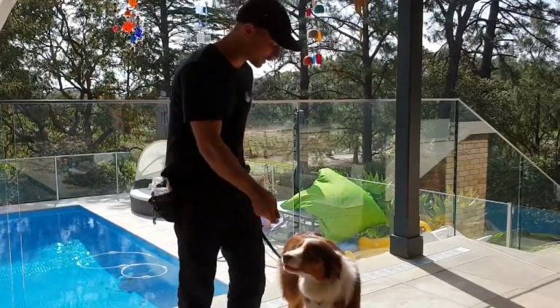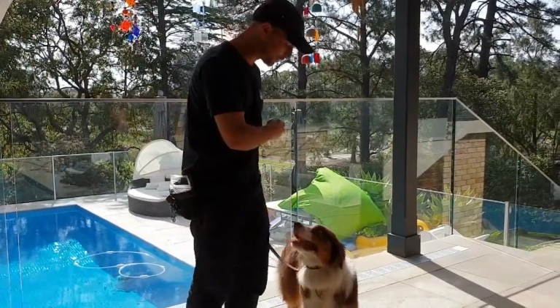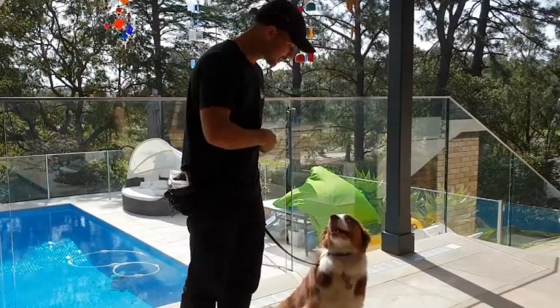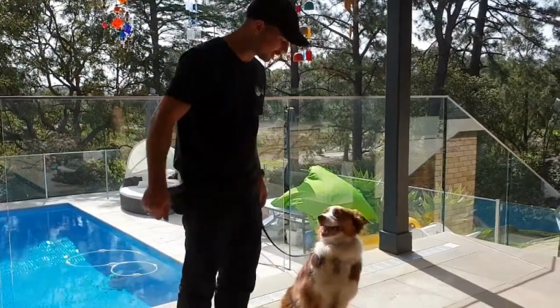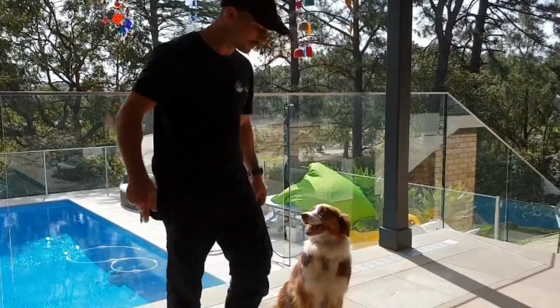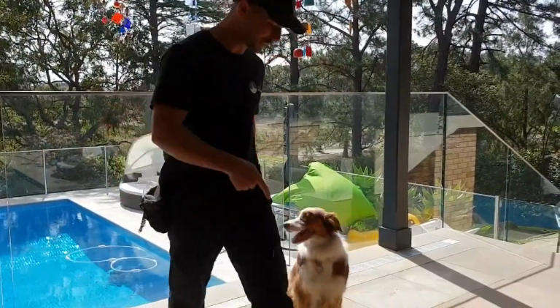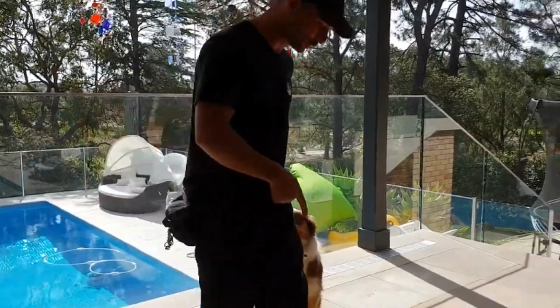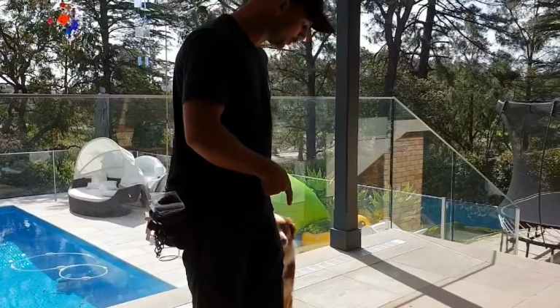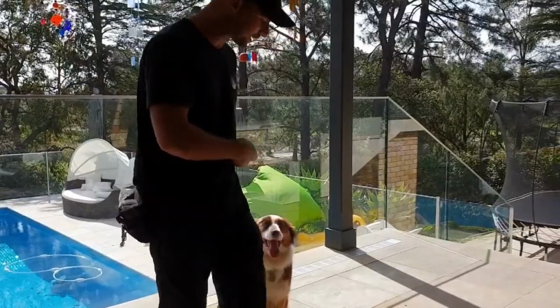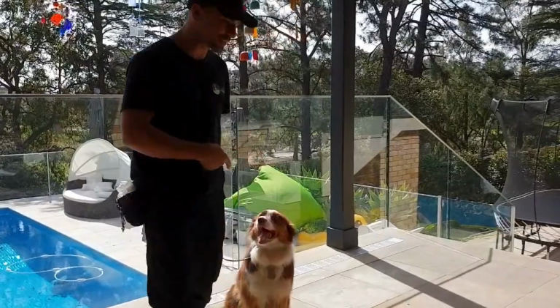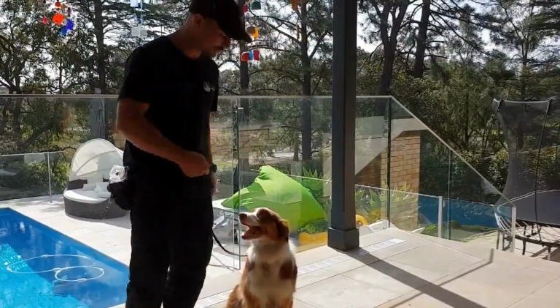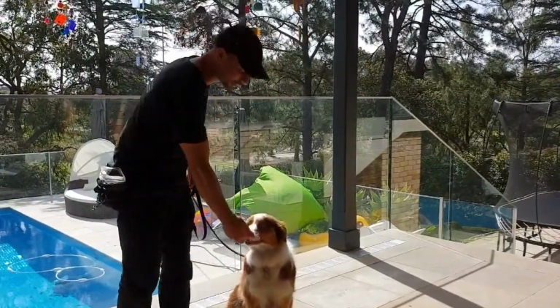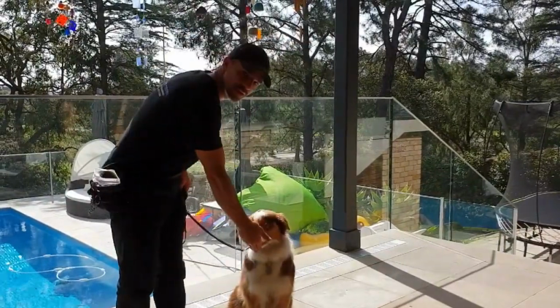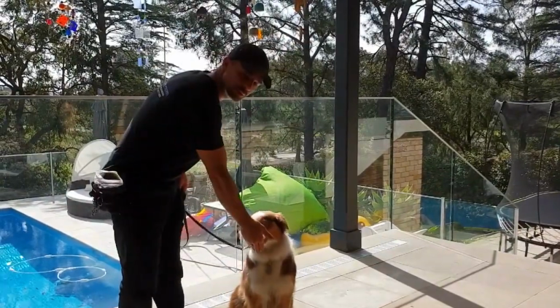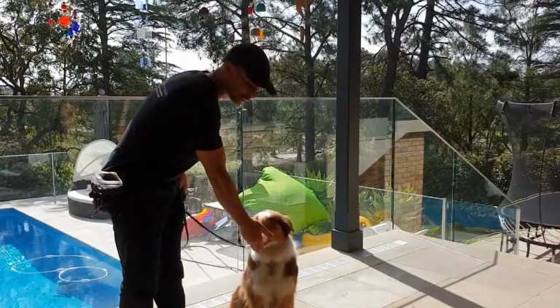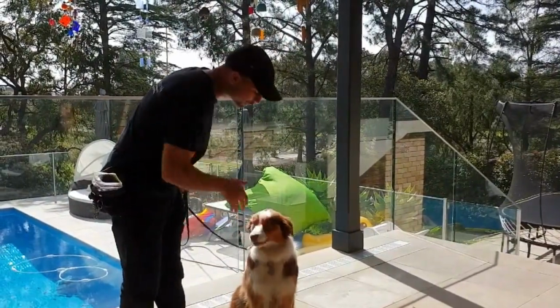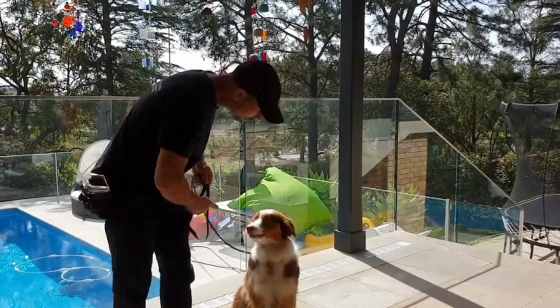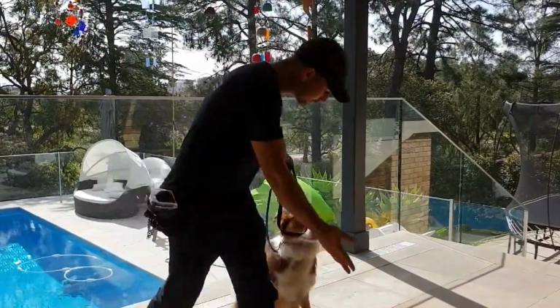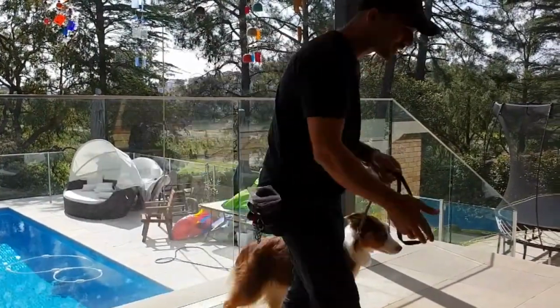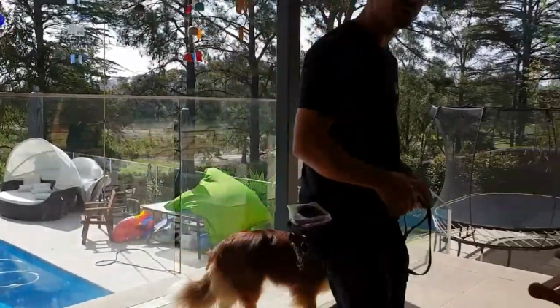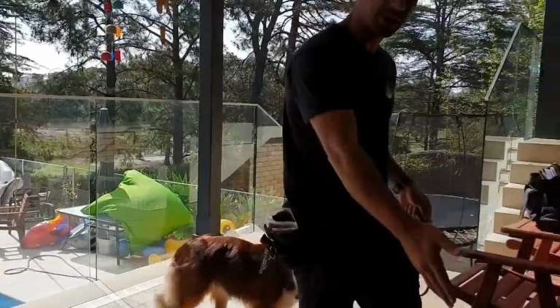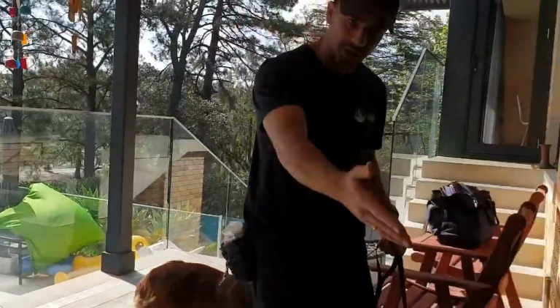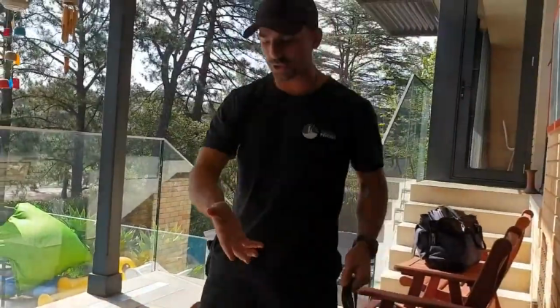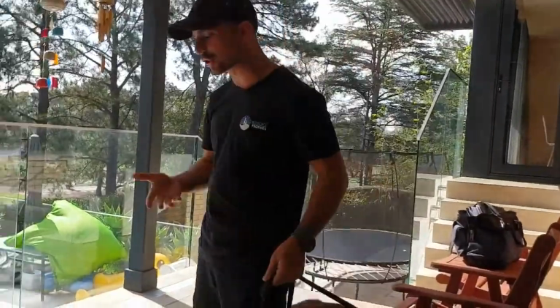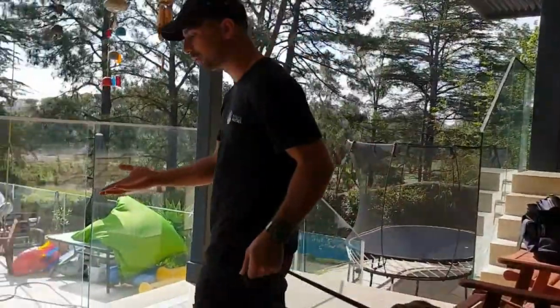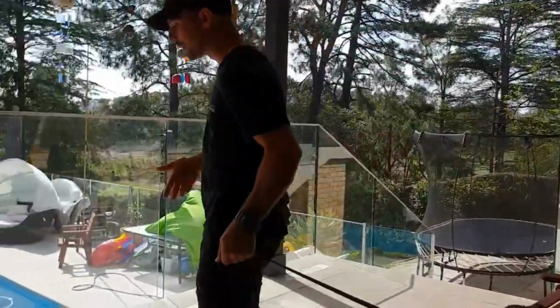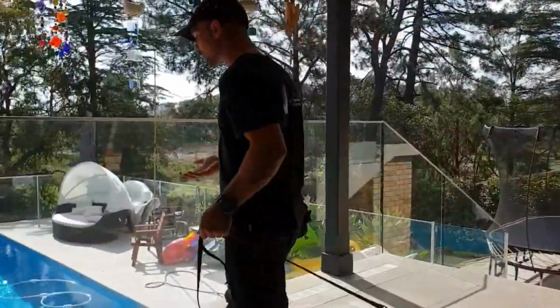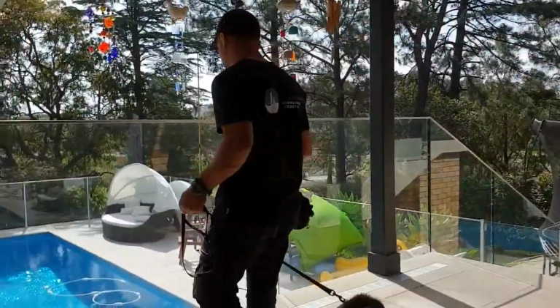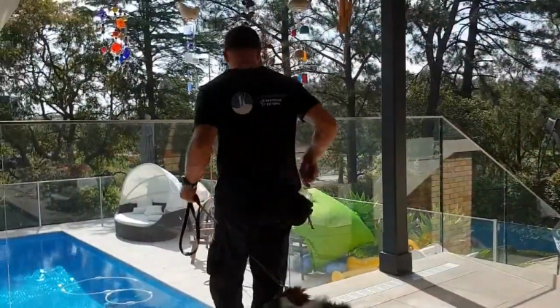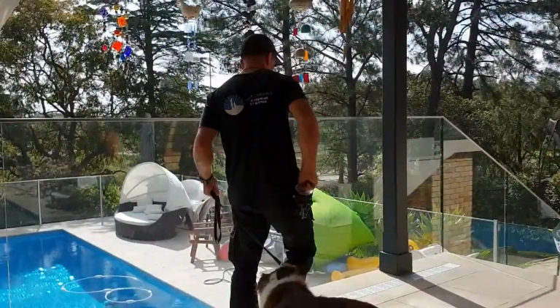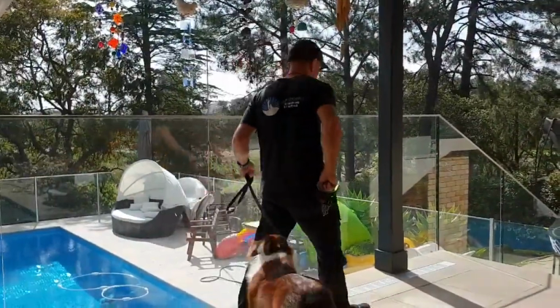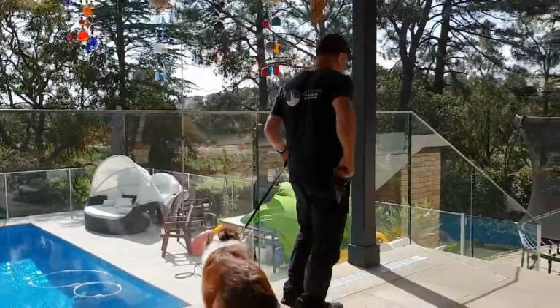Sit. Good girl. Take a small step forward. If she stays in position, yes, and we reward. We say the word okay and do that gesture to show her that it's good for us to walk again.